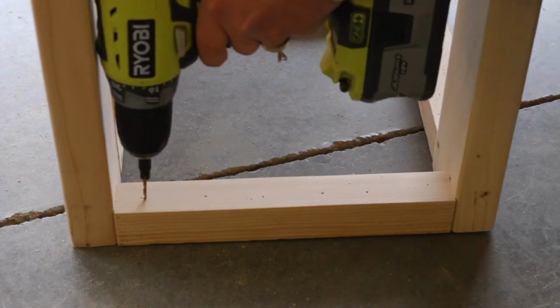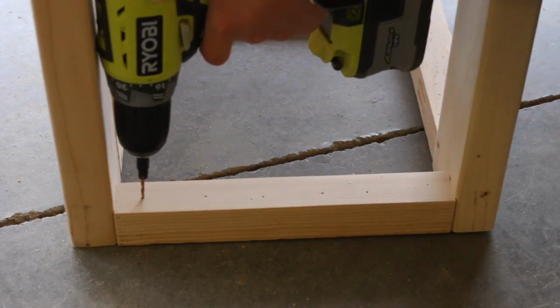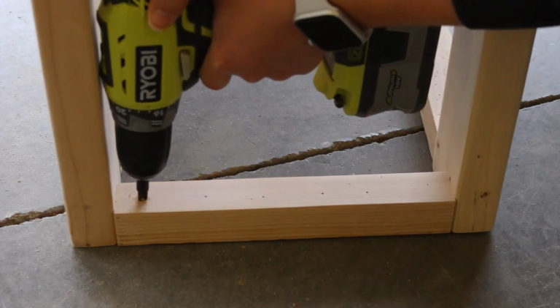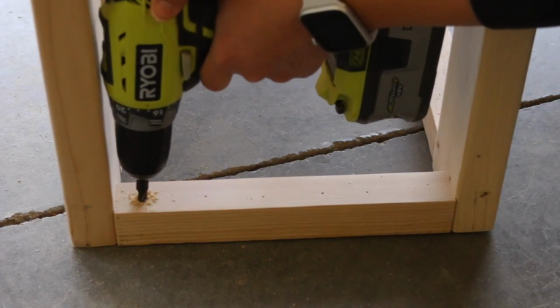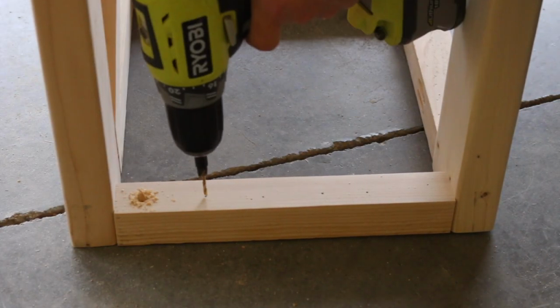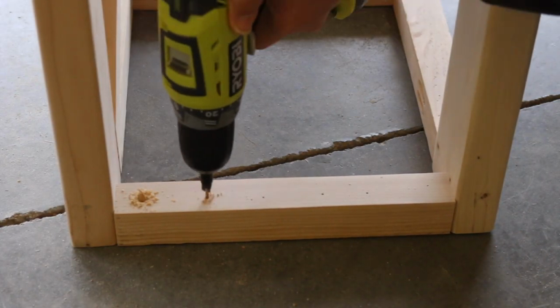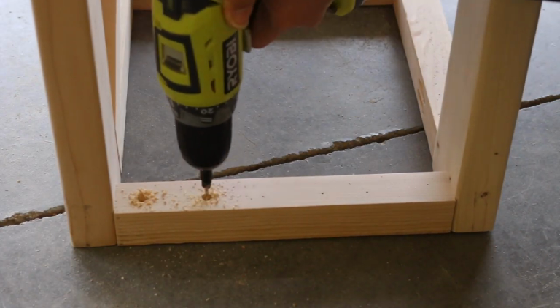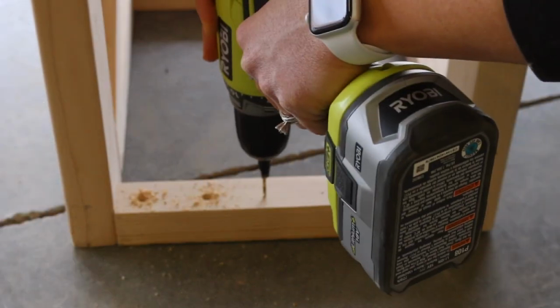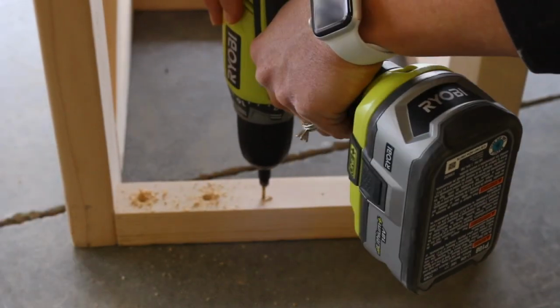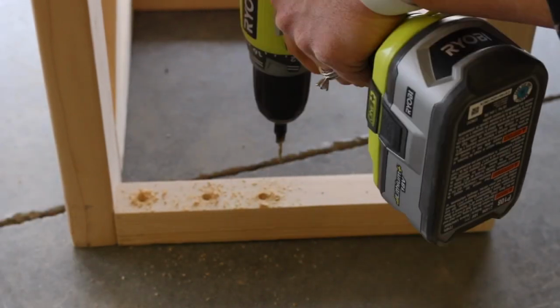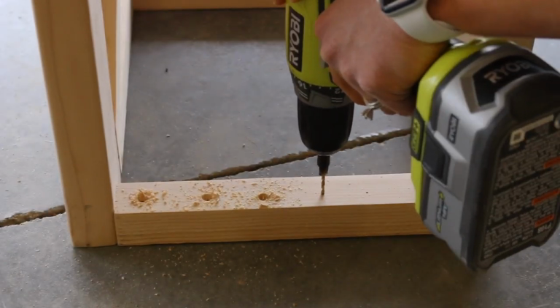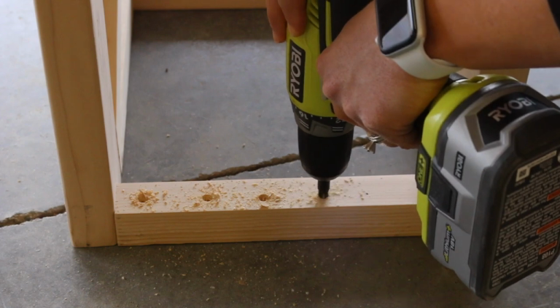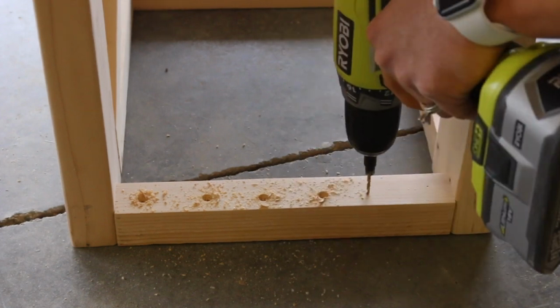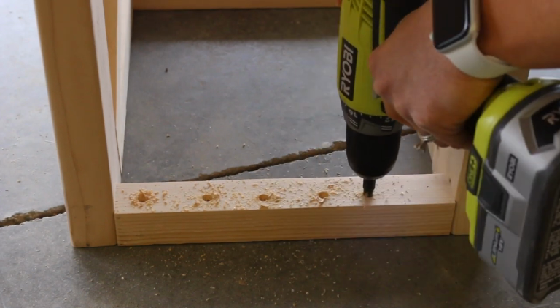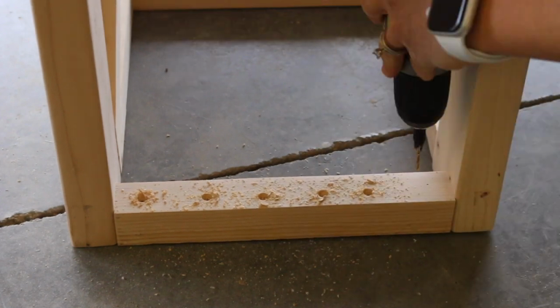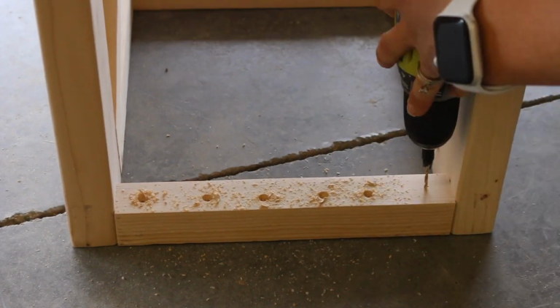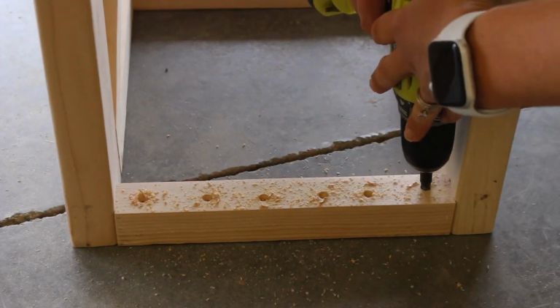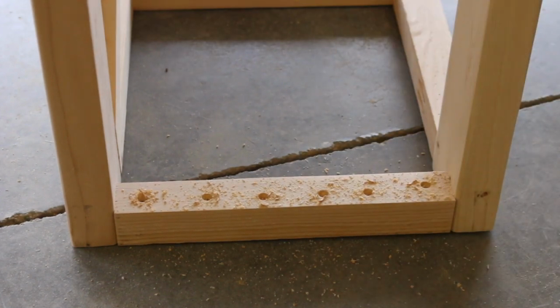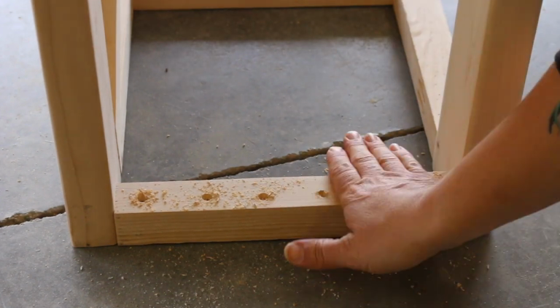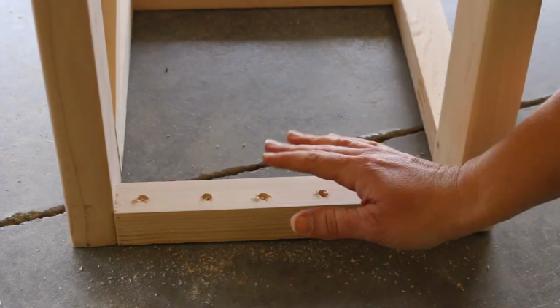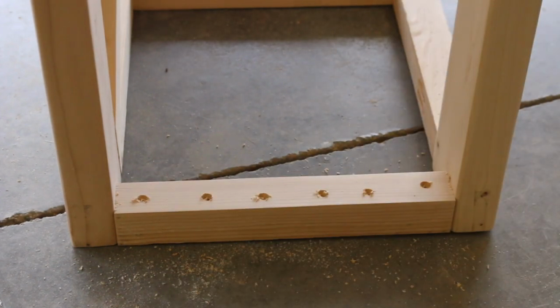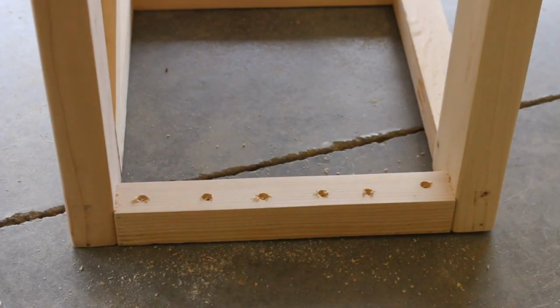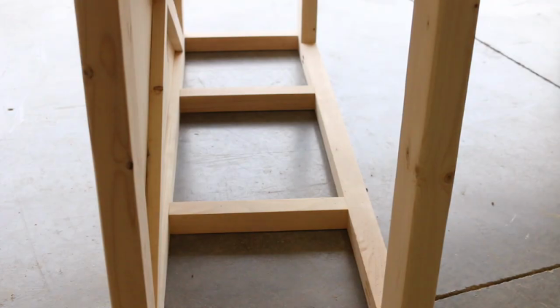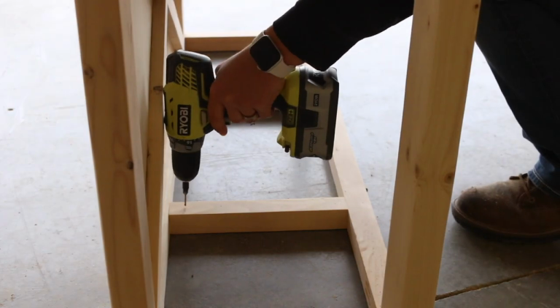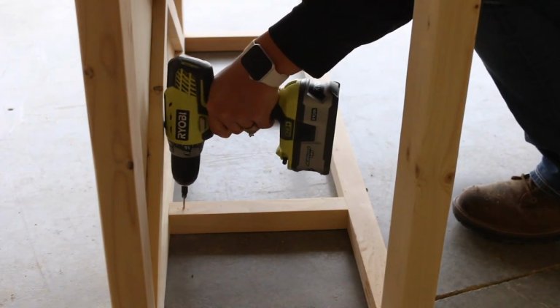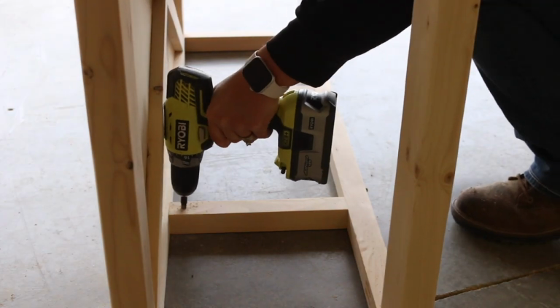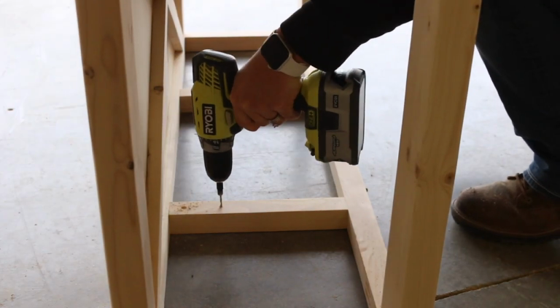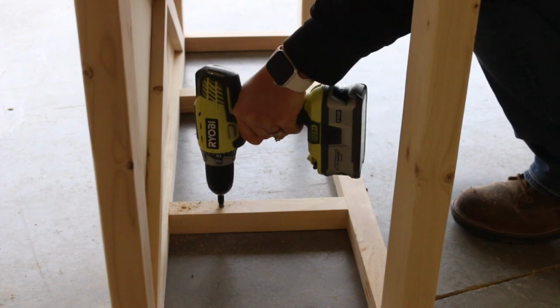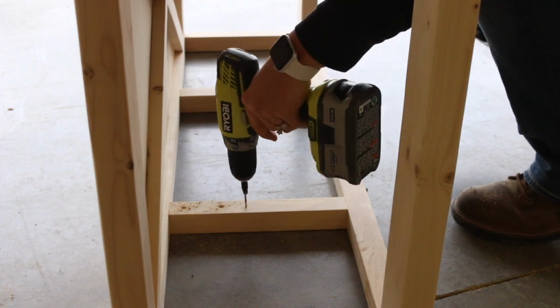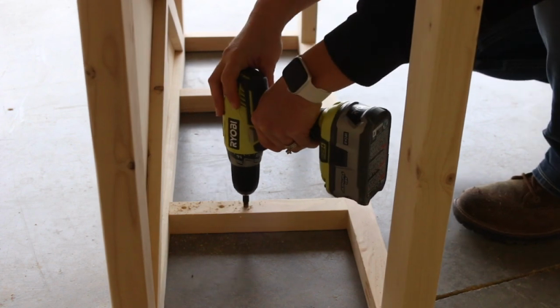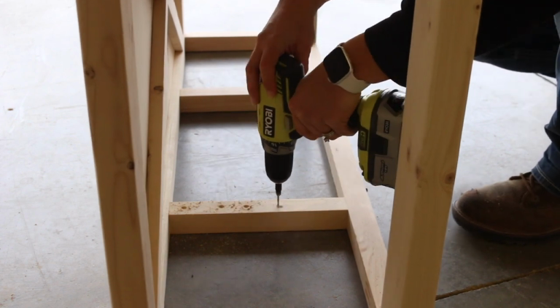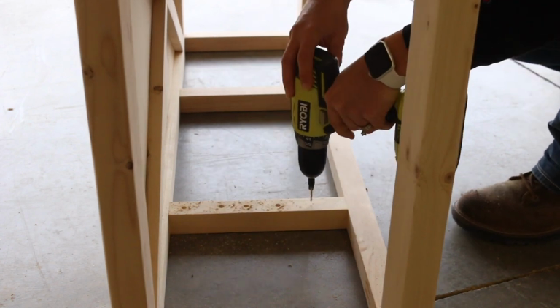To attach the table top, I set the top boards on the console and marked two holes per board into each of the 2x2 supports, then drilled countersunk holes to help me attach them later.